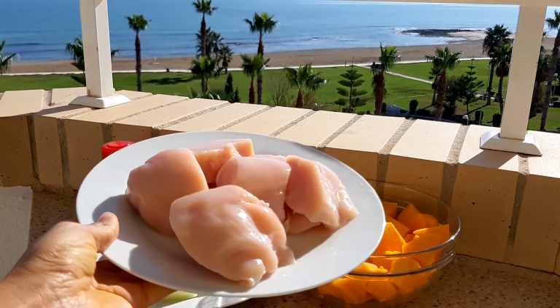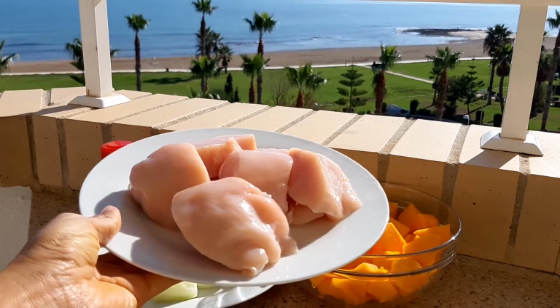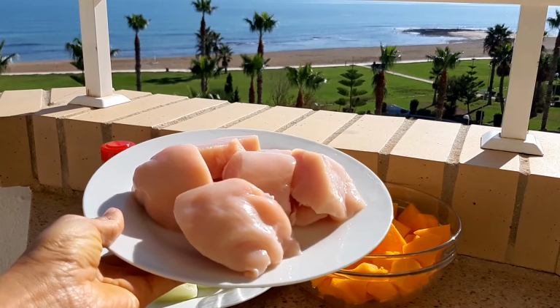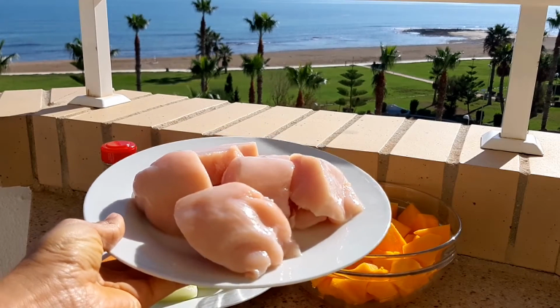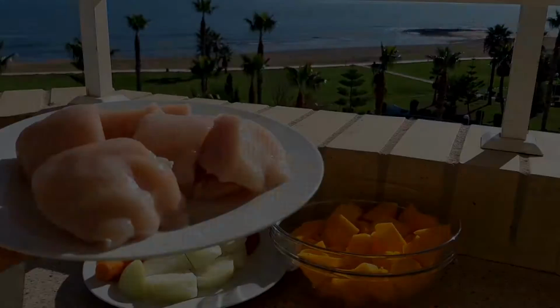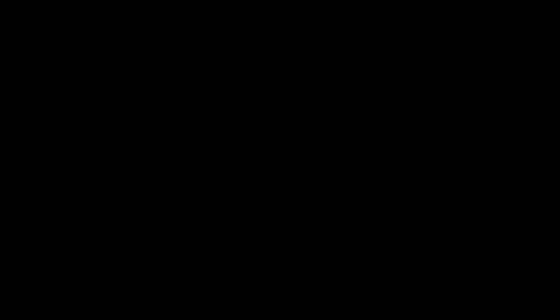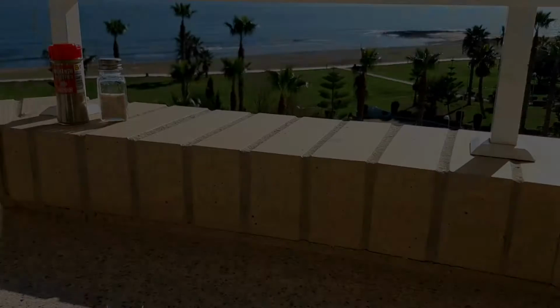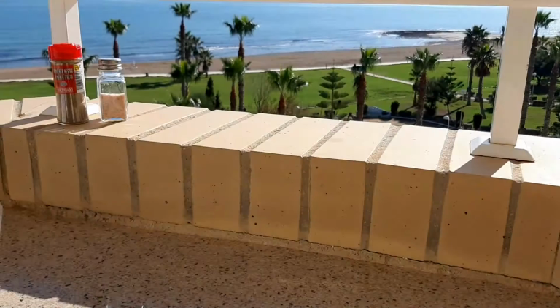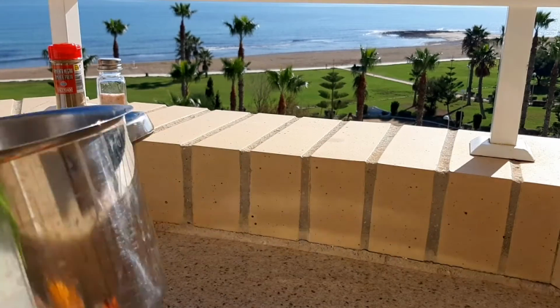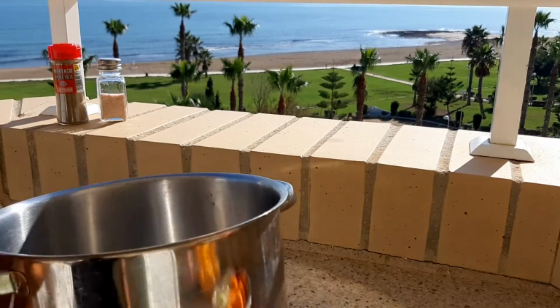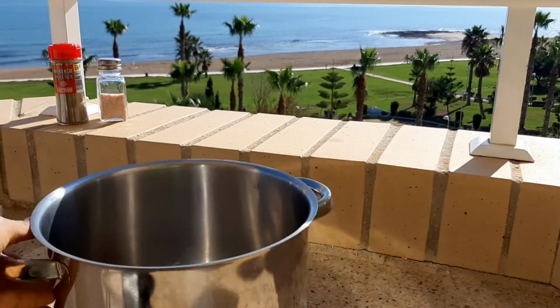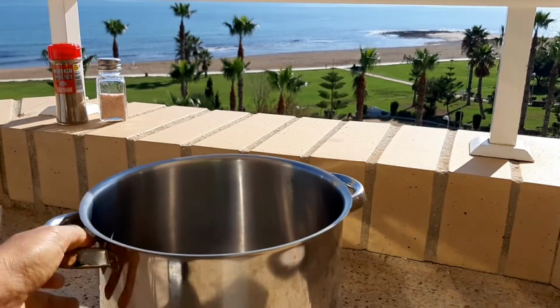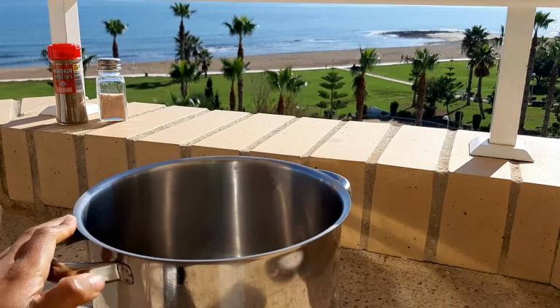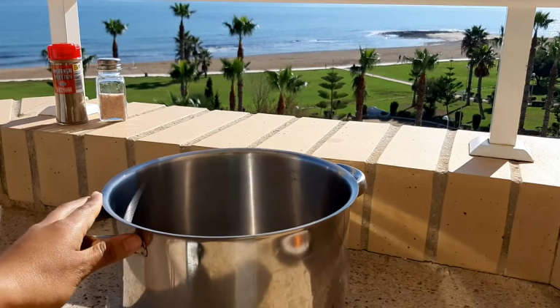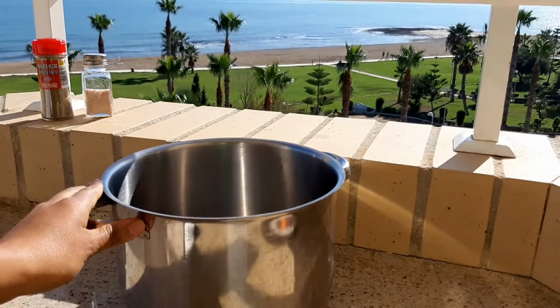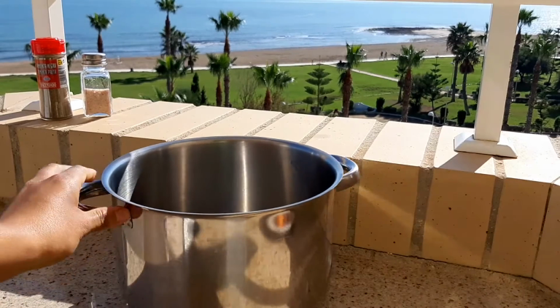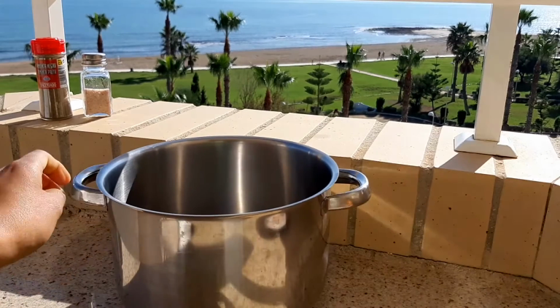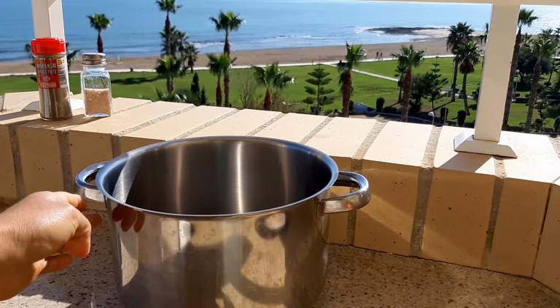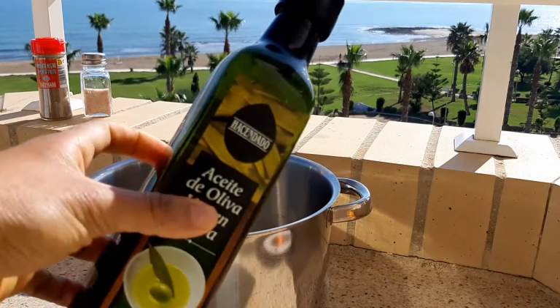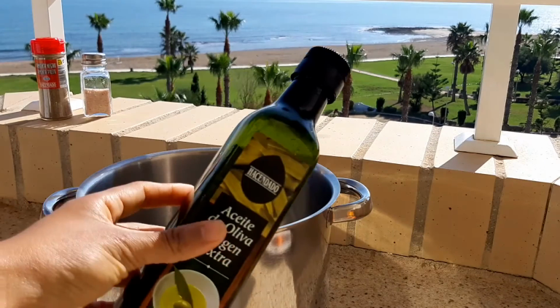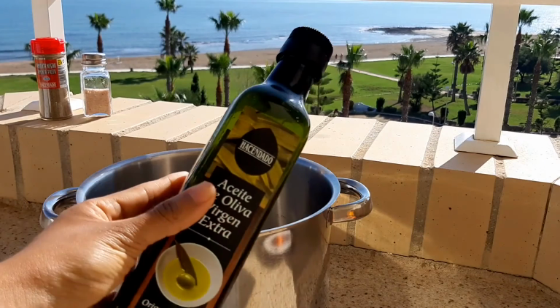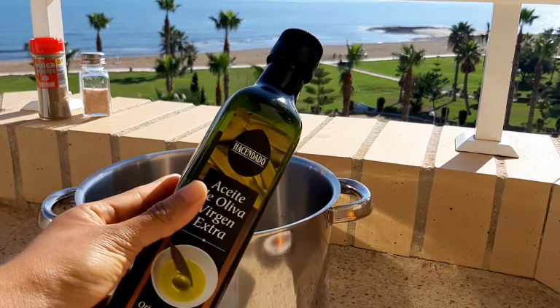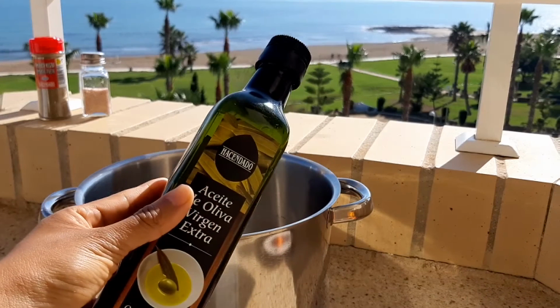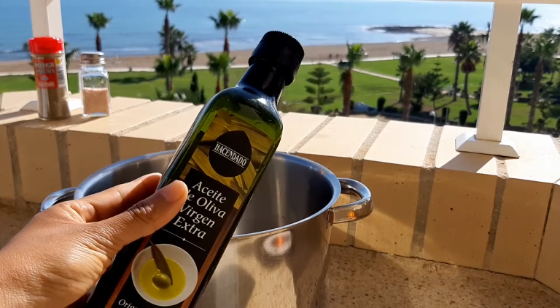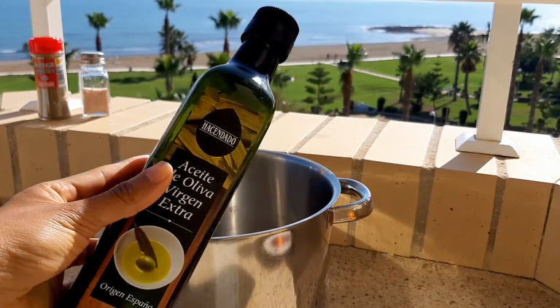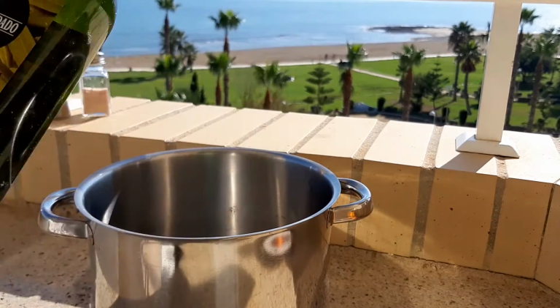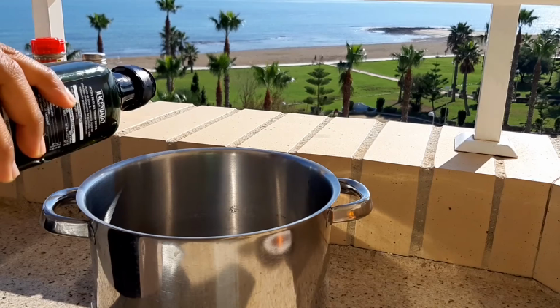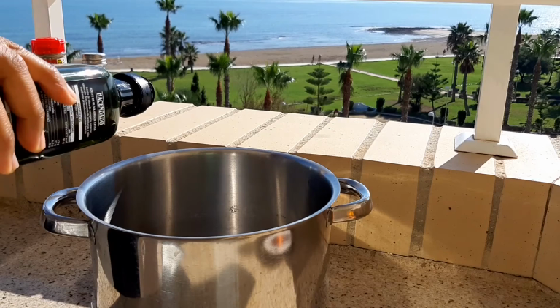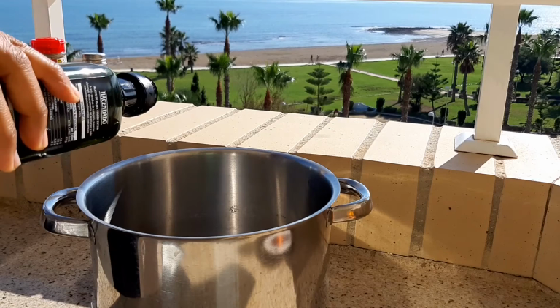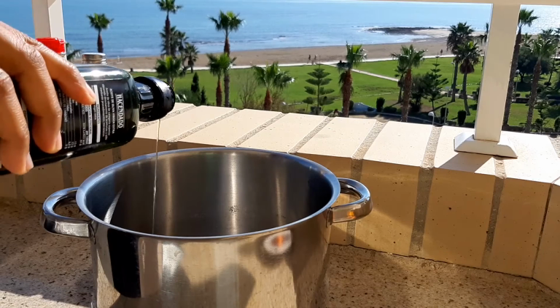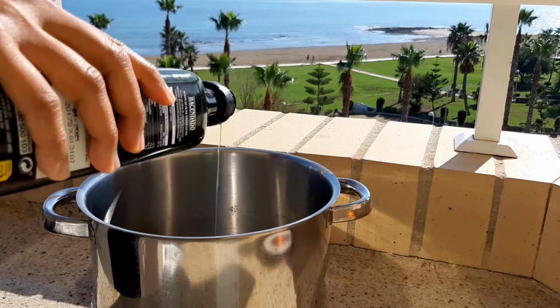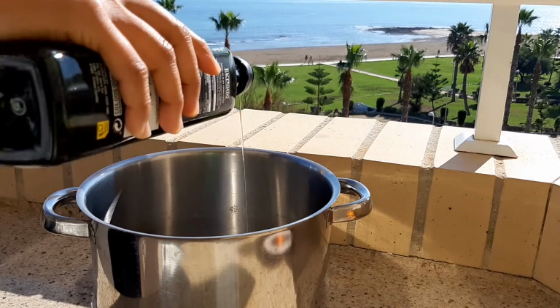The chicken is optional and is used to add more flavor. In a pot, you need to put olive oil to fry the vegetables and the chicken a little bit.